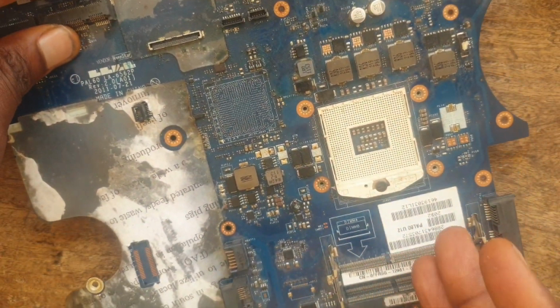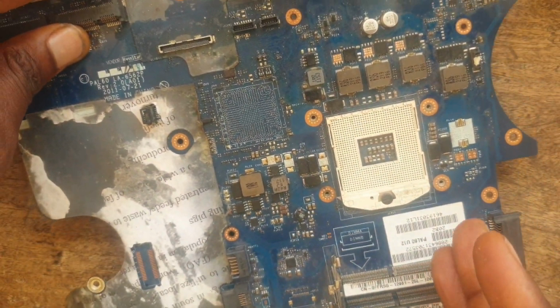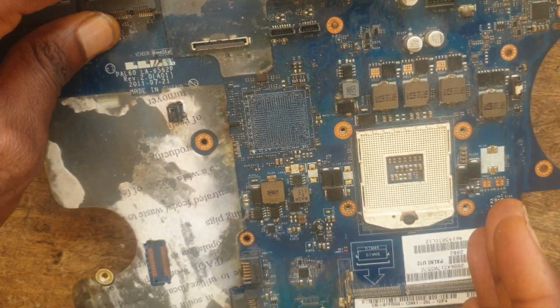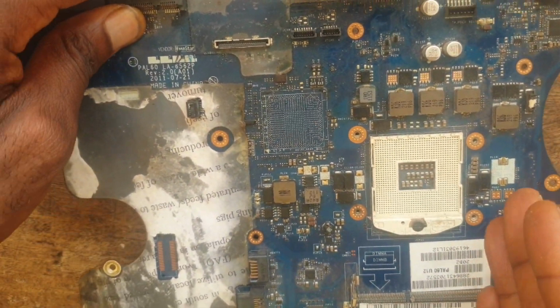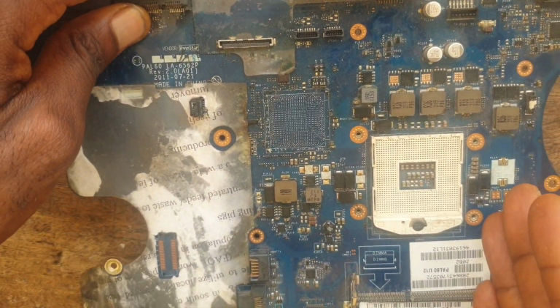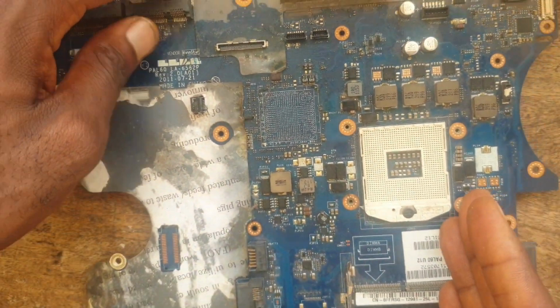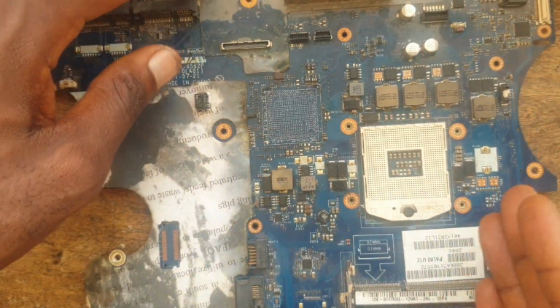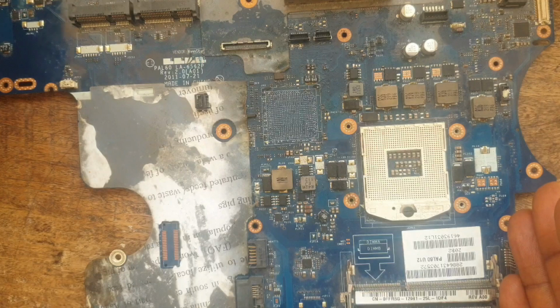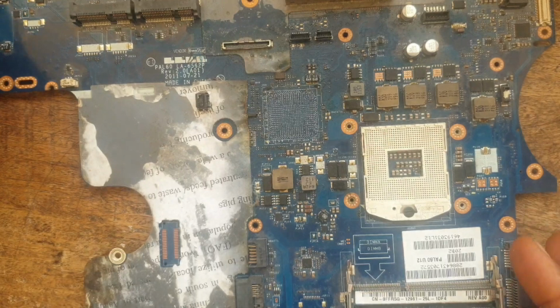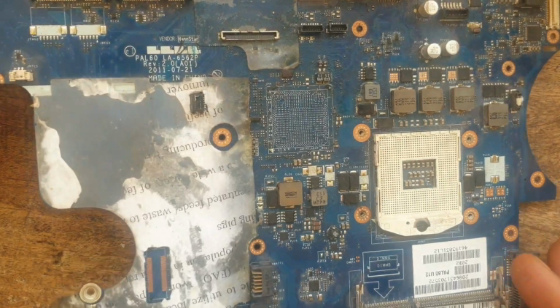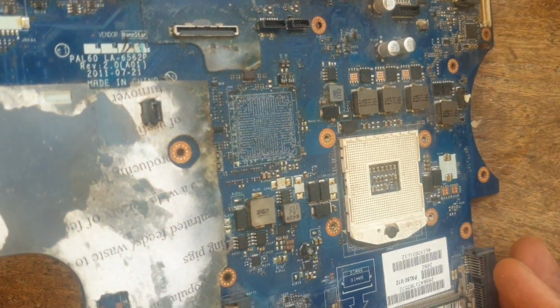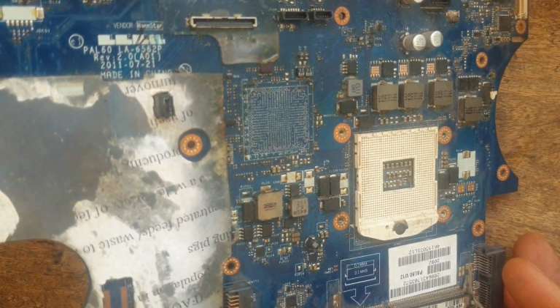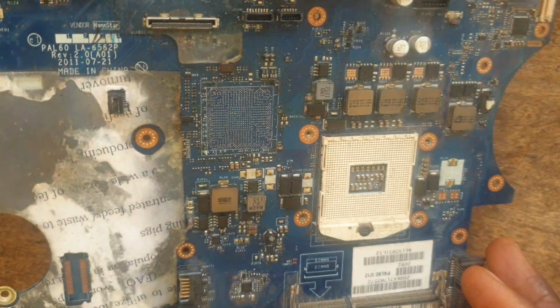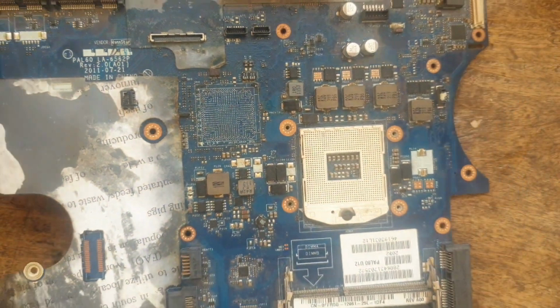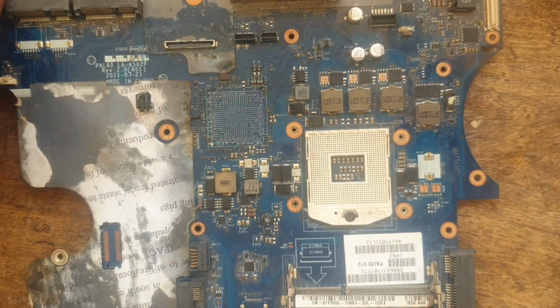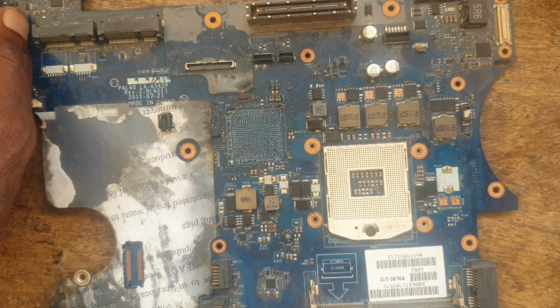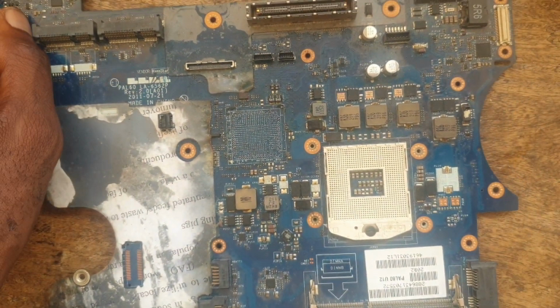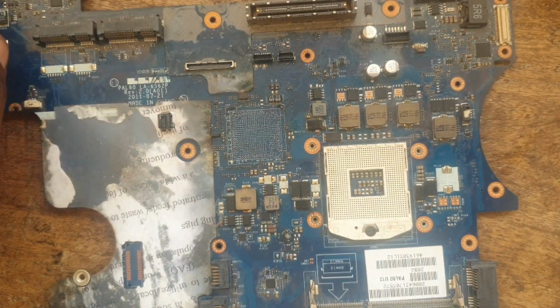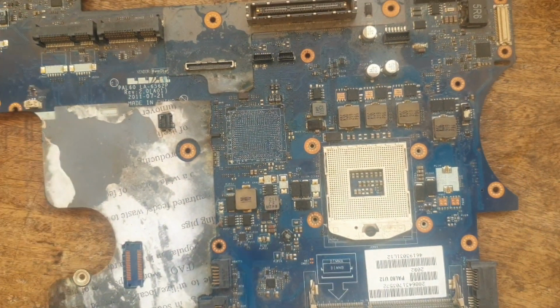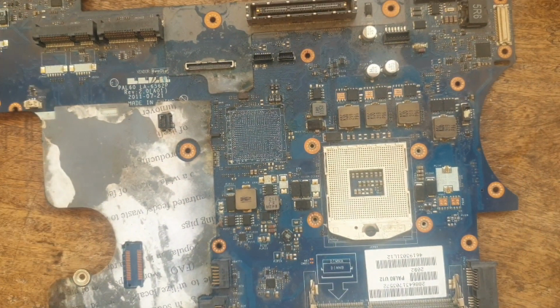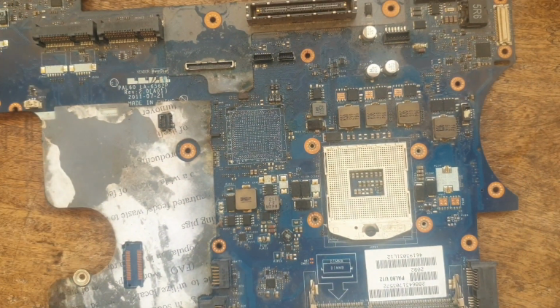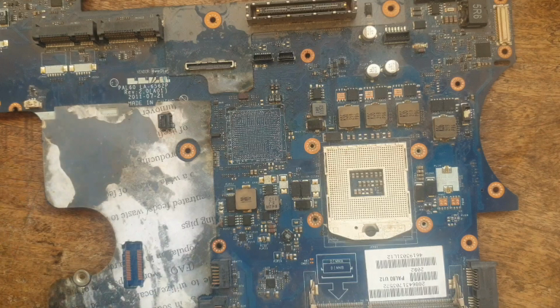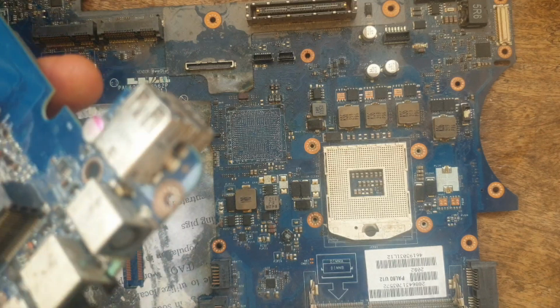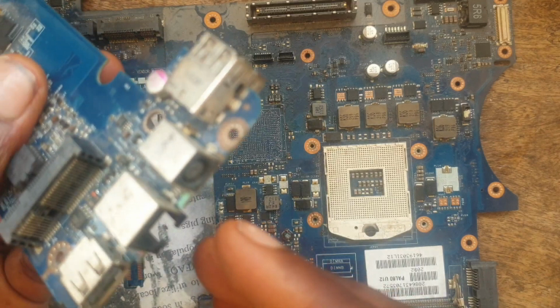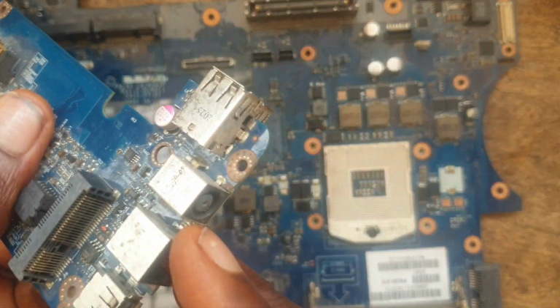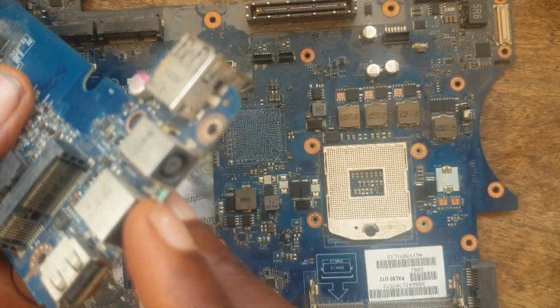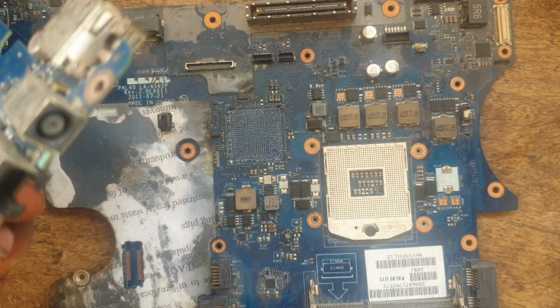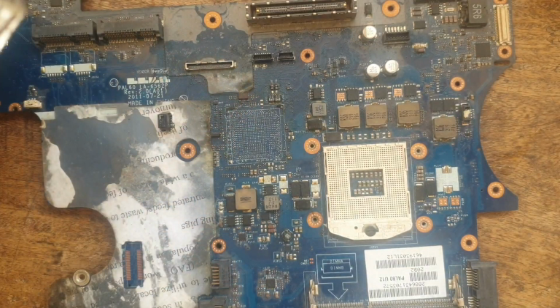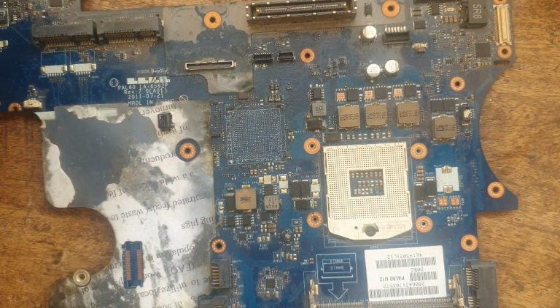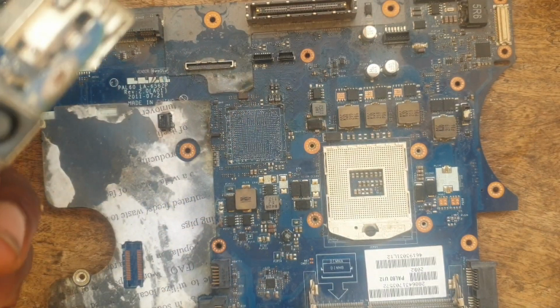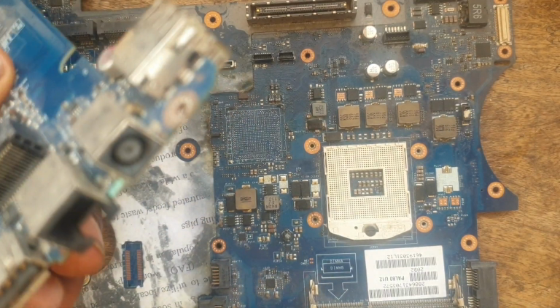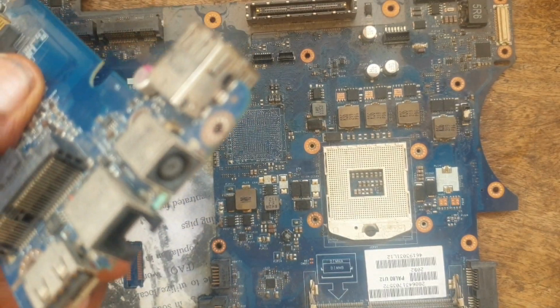Before you can troubleshoot the motherboard, you first of all need to check the charging port — if the charging port is broken or if it is bad.